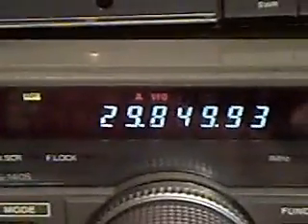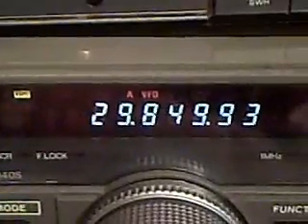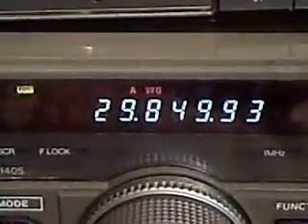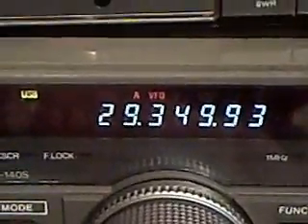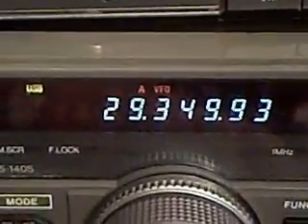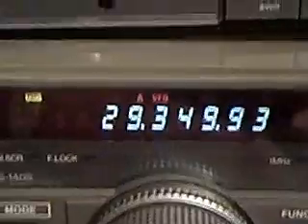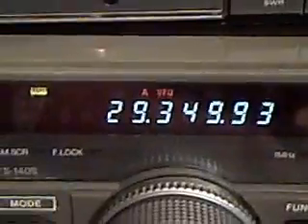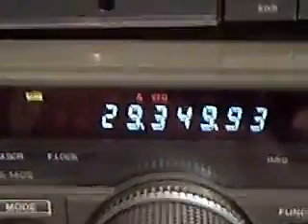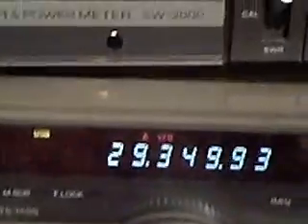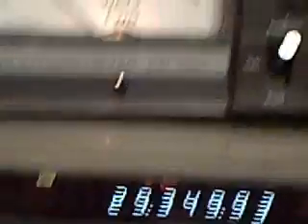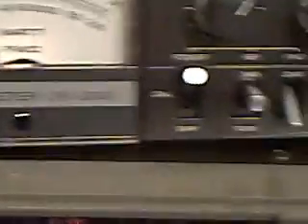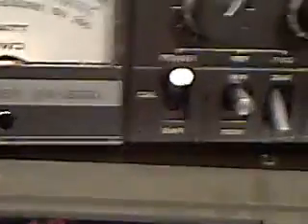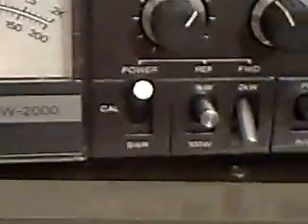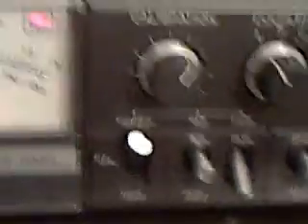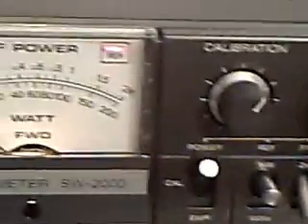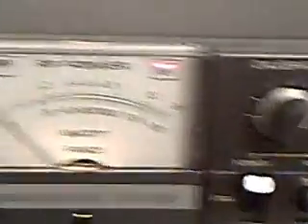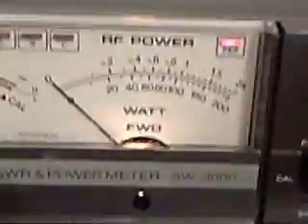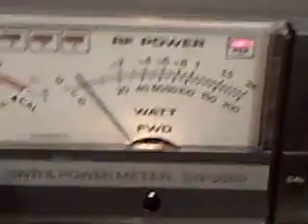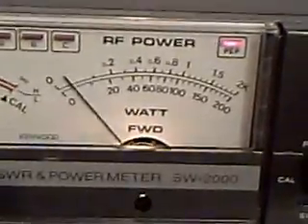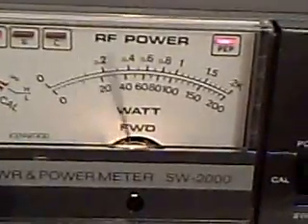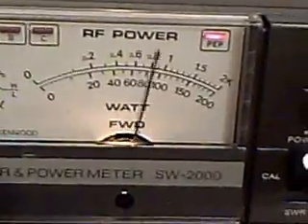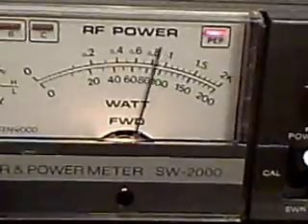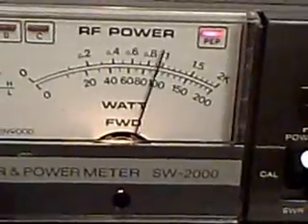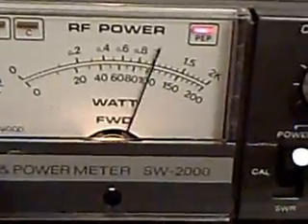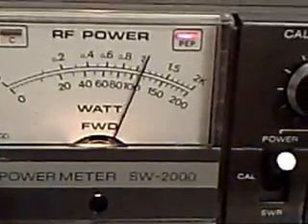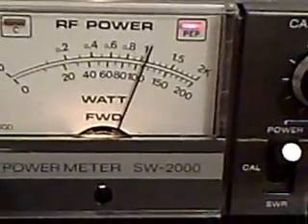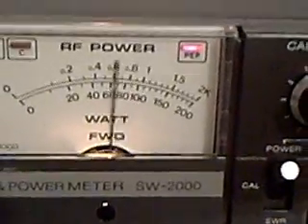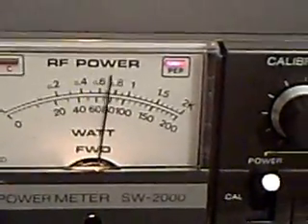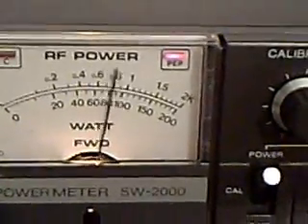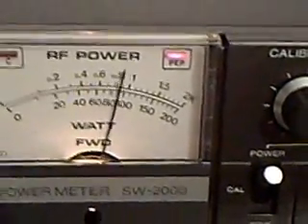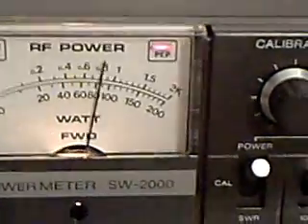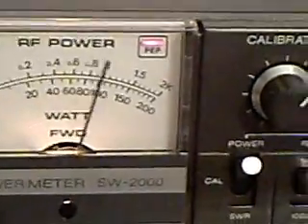Now let me just go up here to 10 meters. Hello test, one, two, three, four, five, five, four, three, two, one.